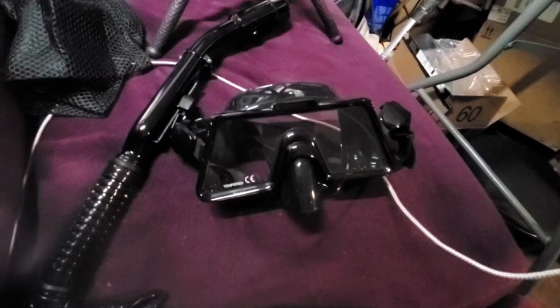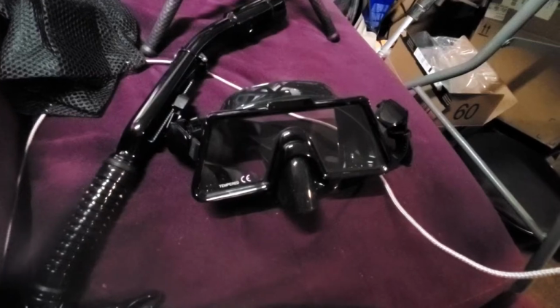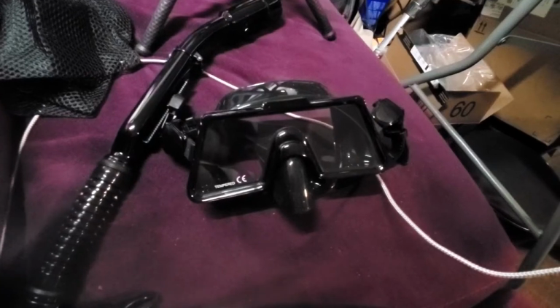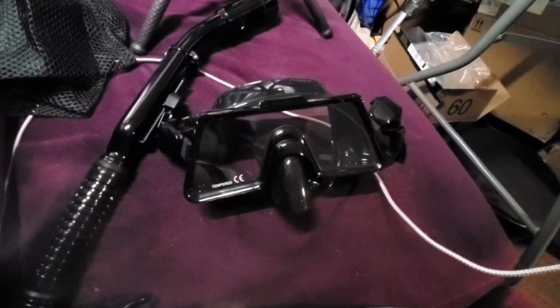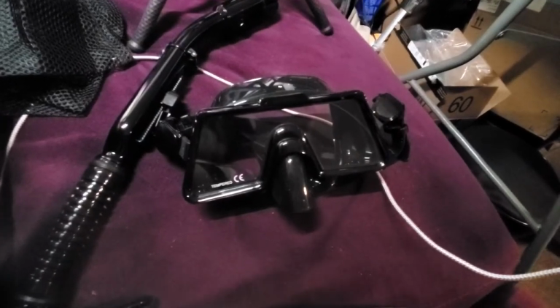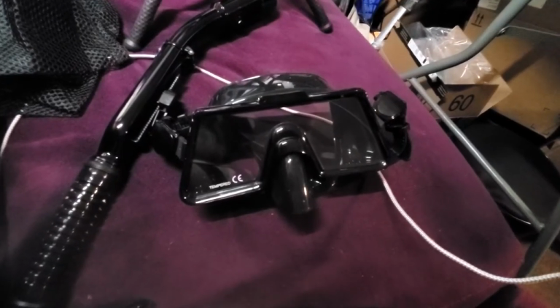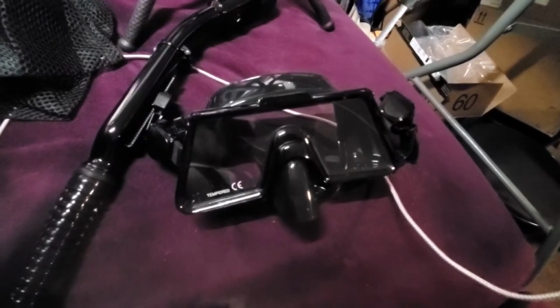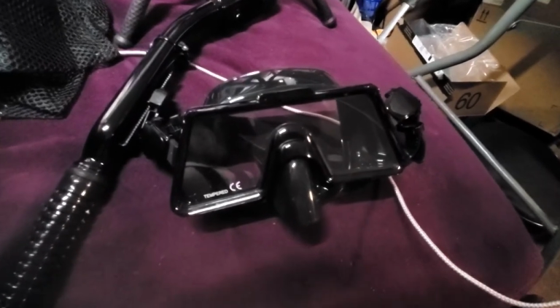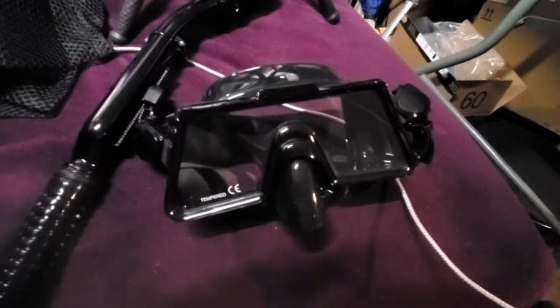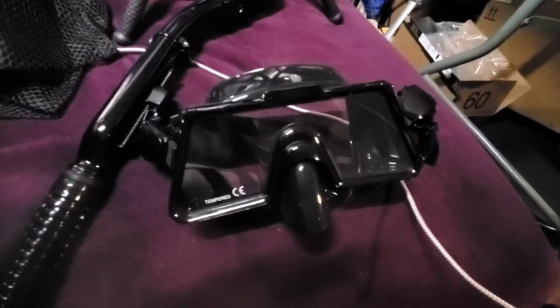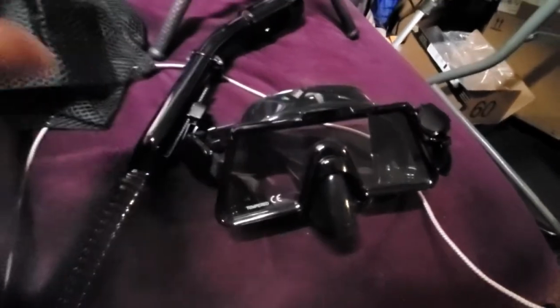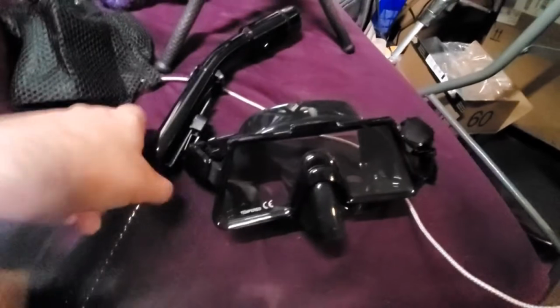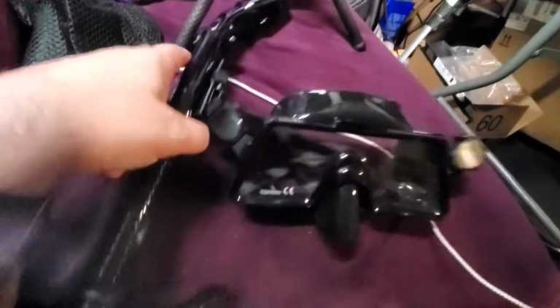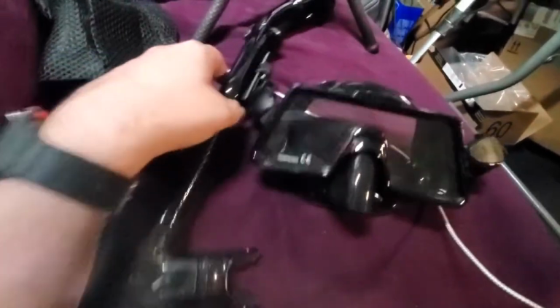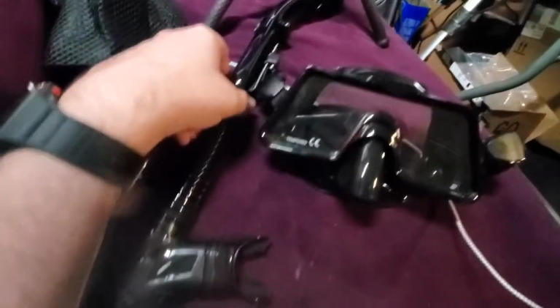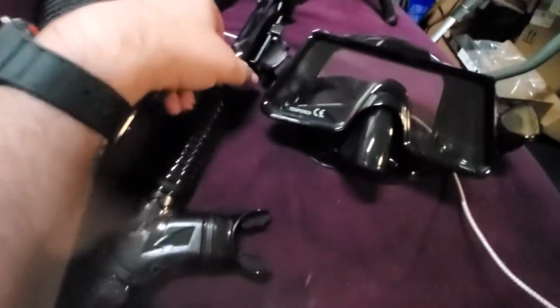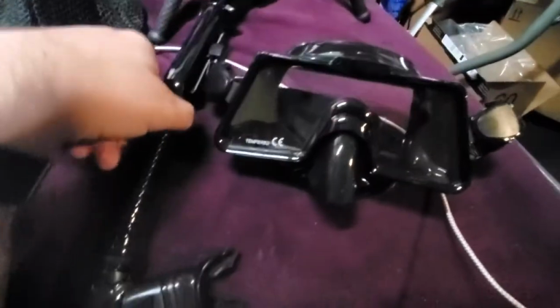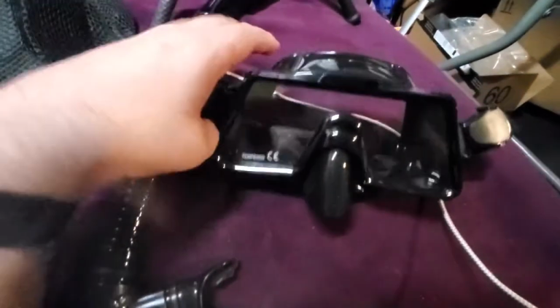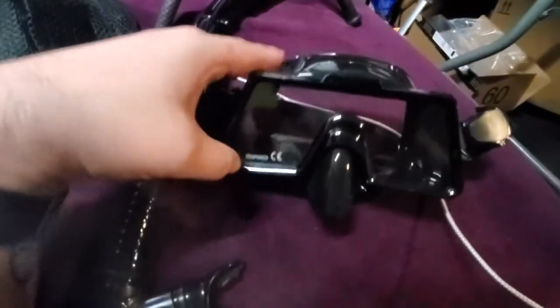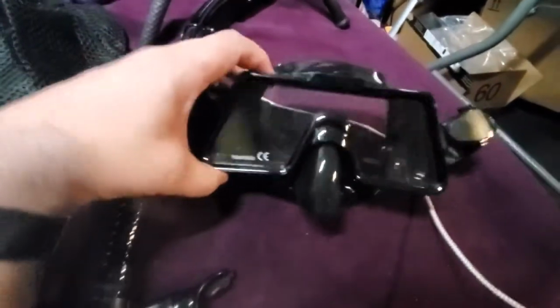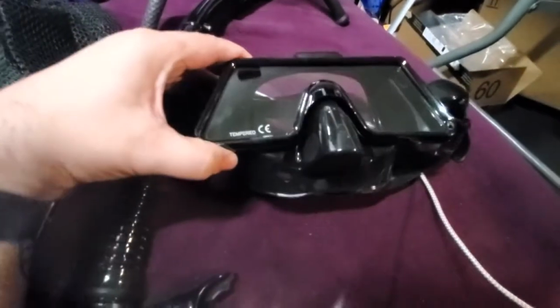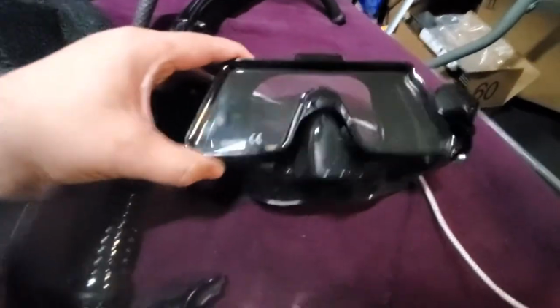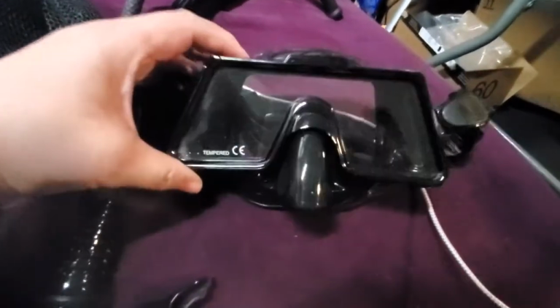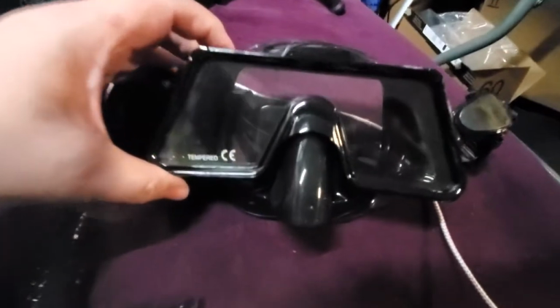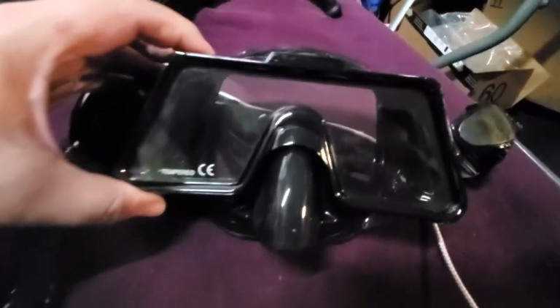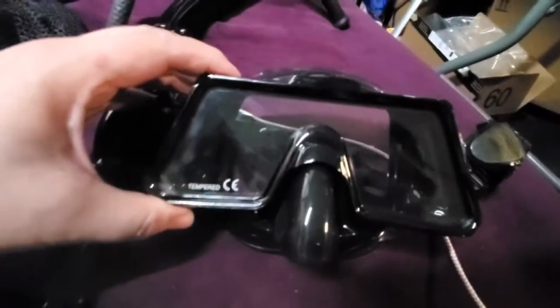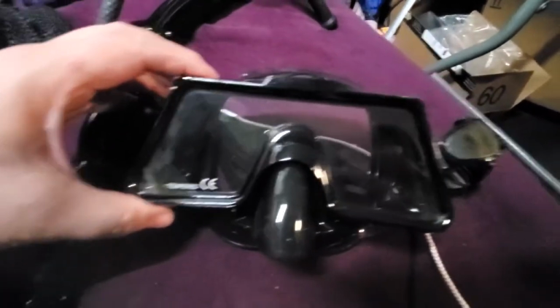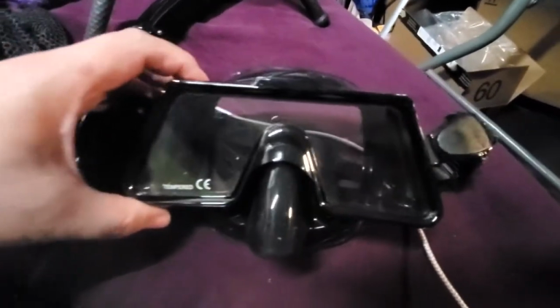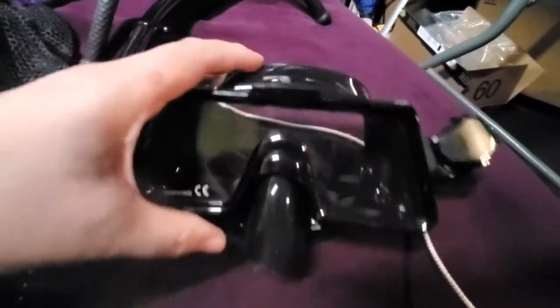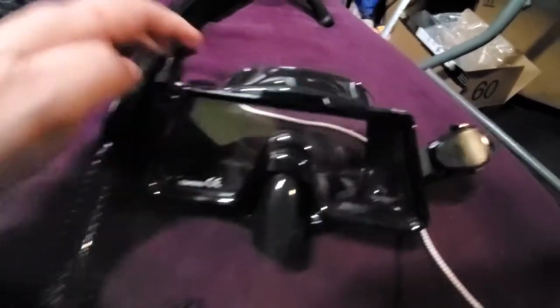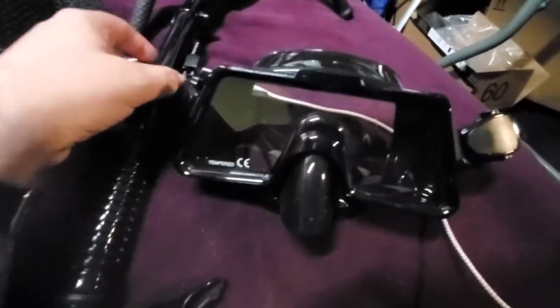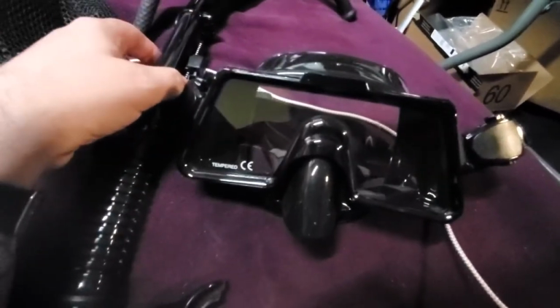I just want to do a quick video review and show you some of the awesome things about these goggles. This is a goggles snorkel set. First off, it's black, and that's kind of cool — I like a black goggle. But you've got this wide panoramic lens, and that they talk about a lot.